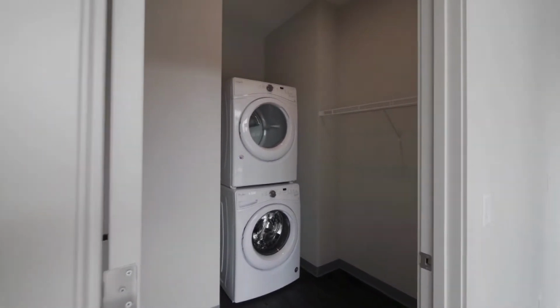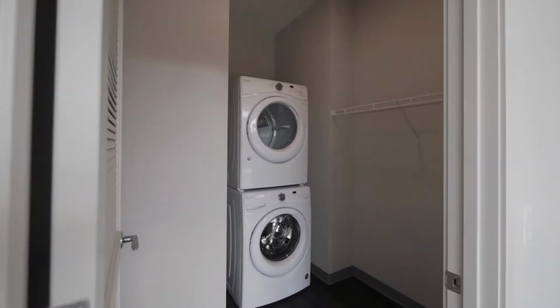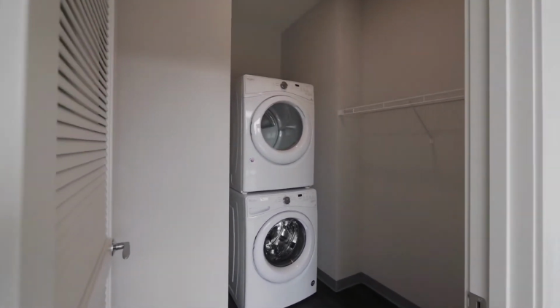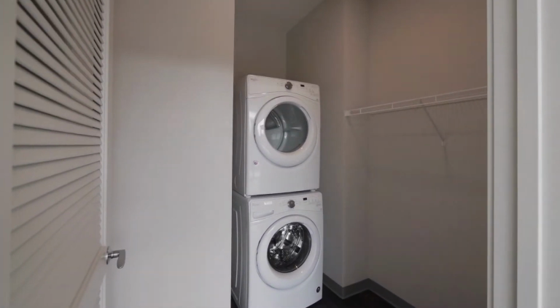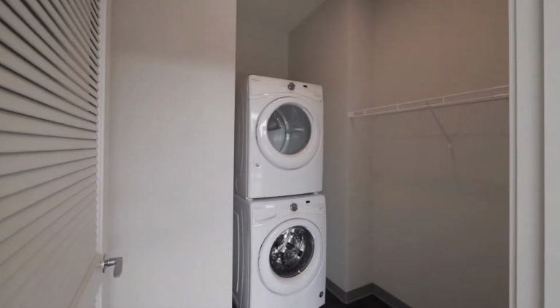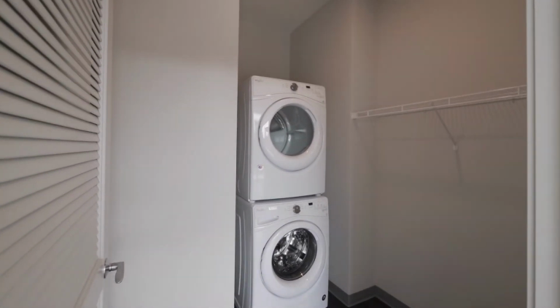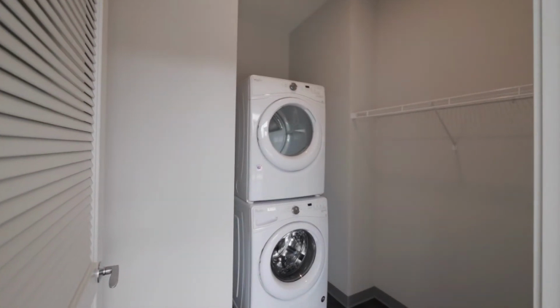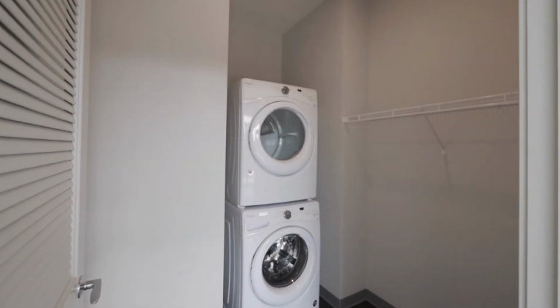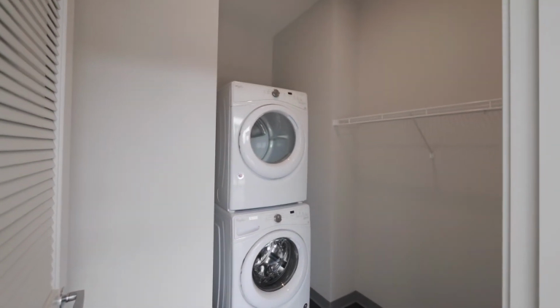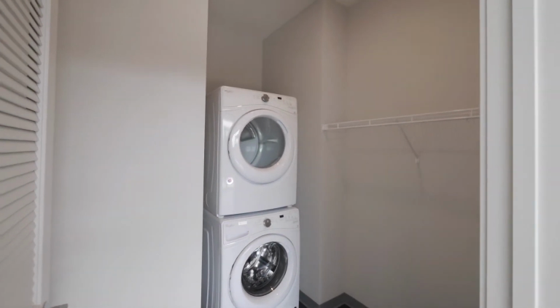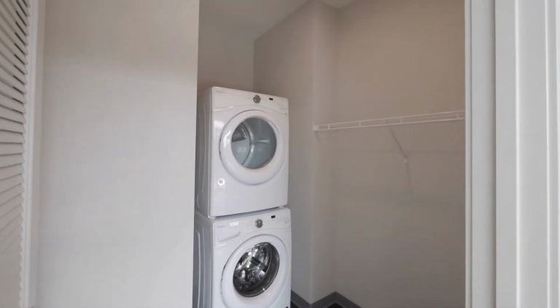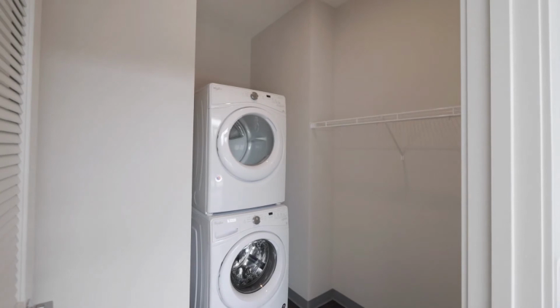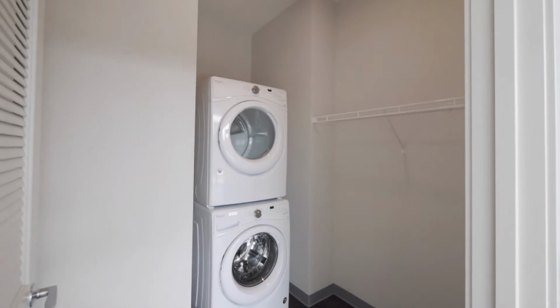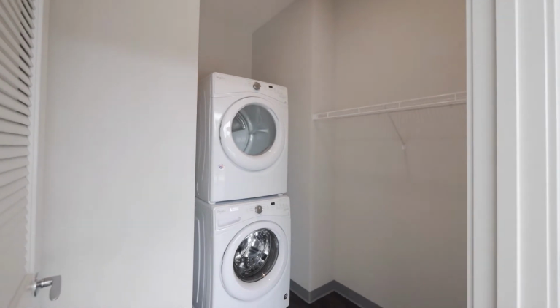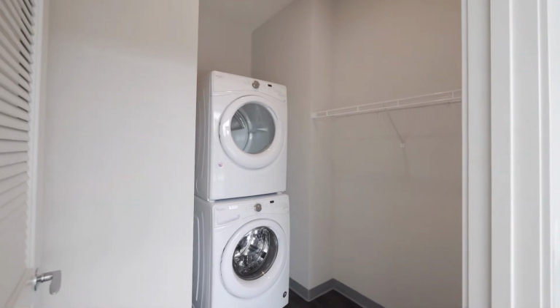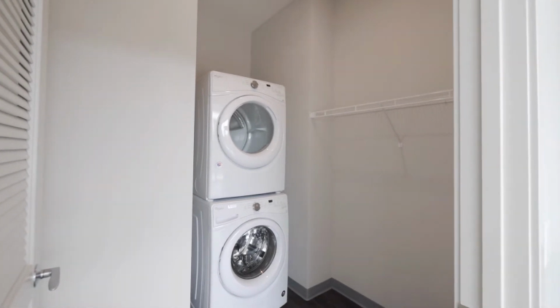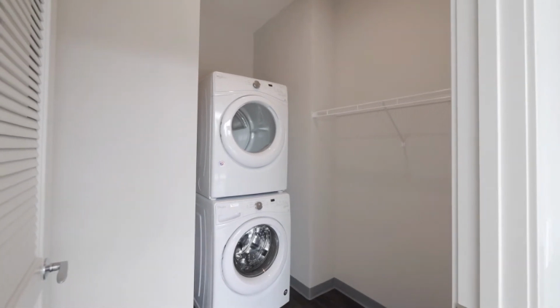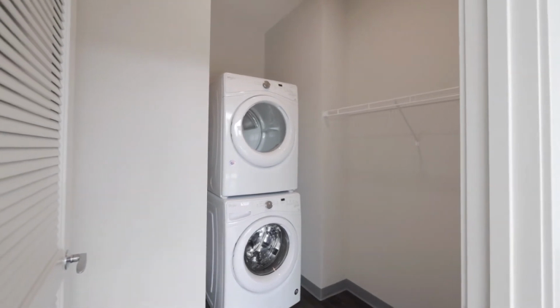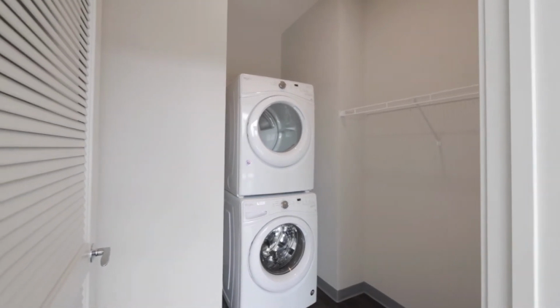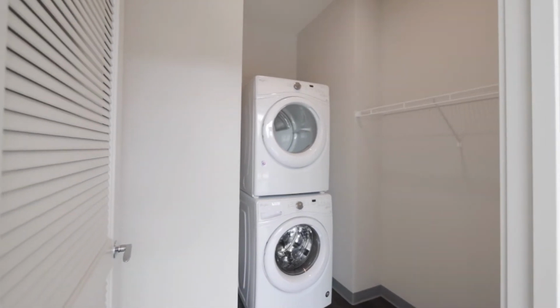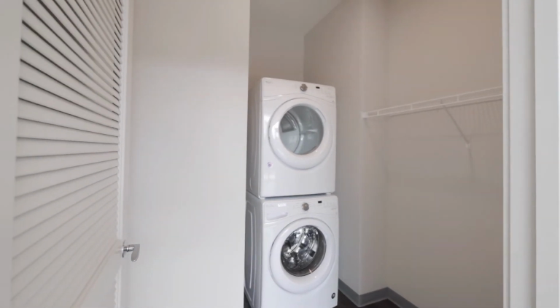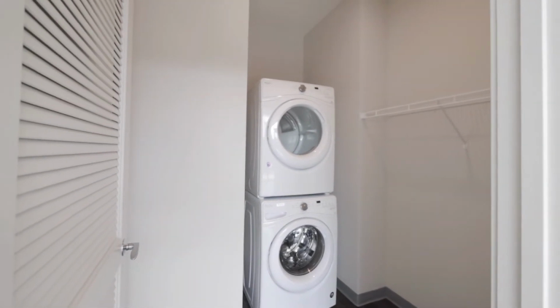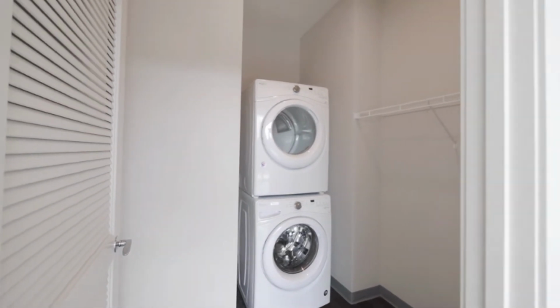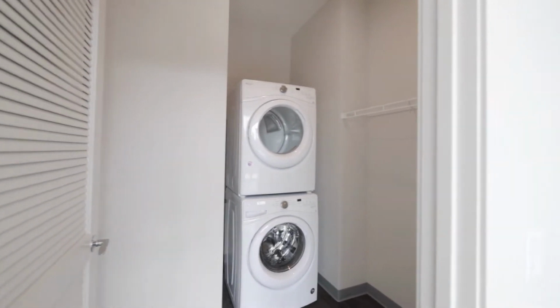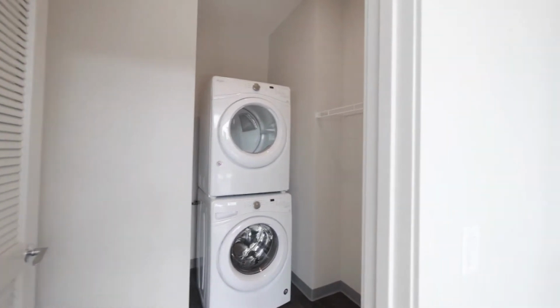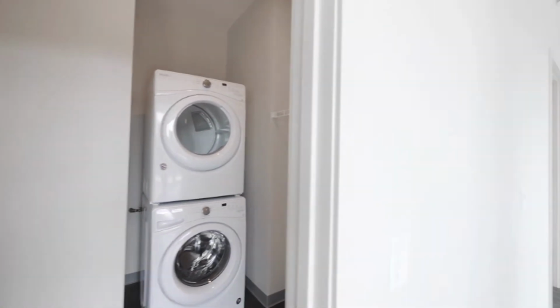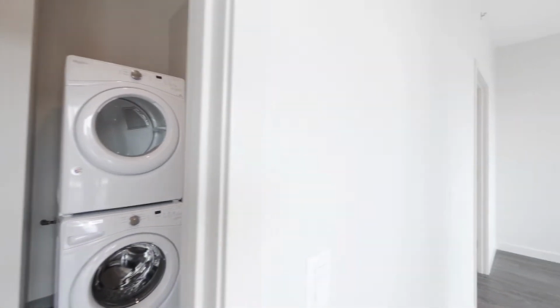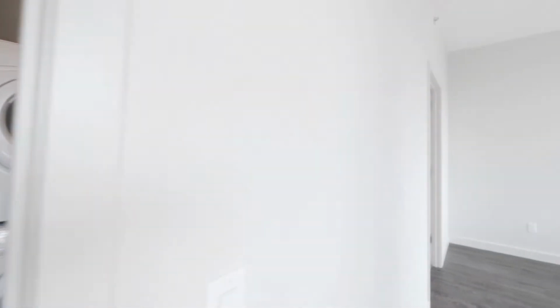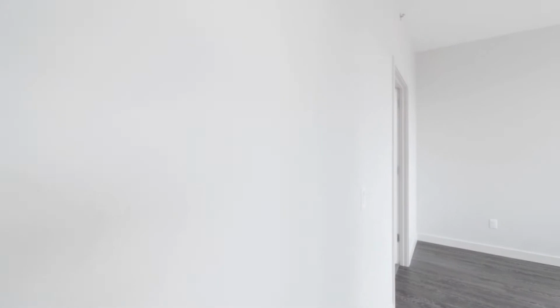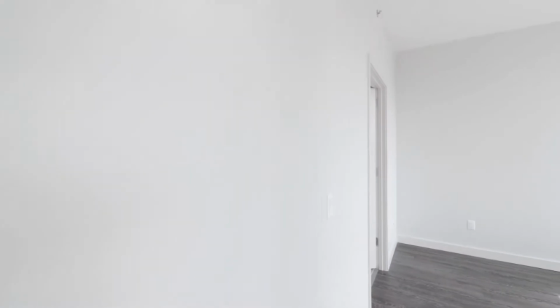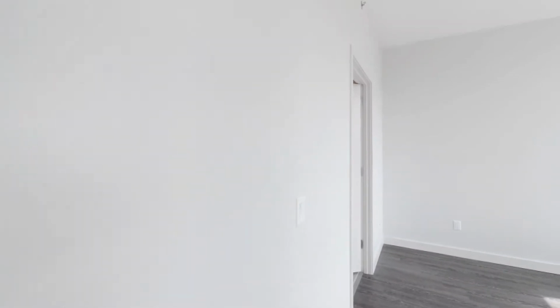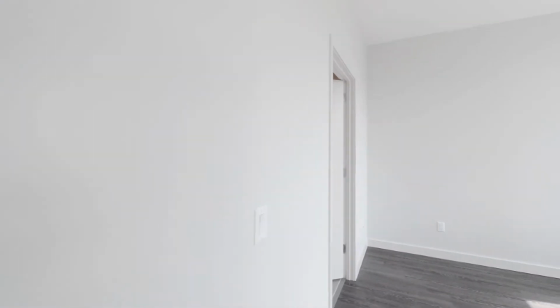There's a walk-in laundry room — unusual — with additional space for storage. Front-loading machines, an upgrade over what you're going to find in many other high-rises.